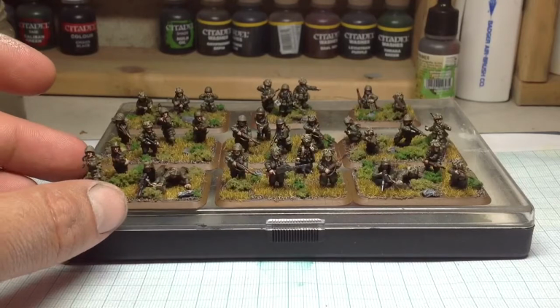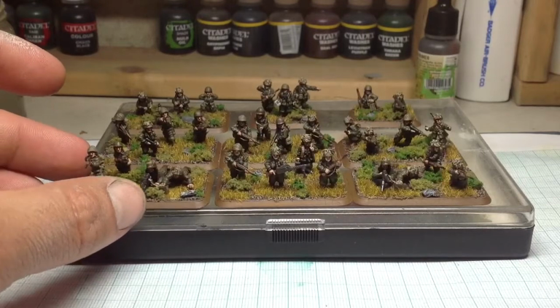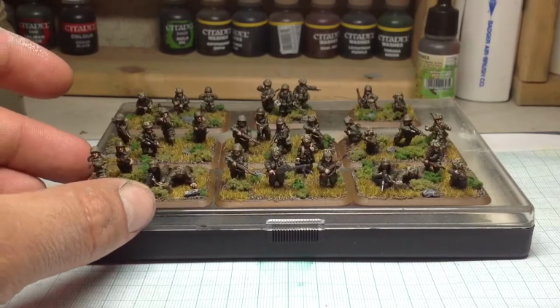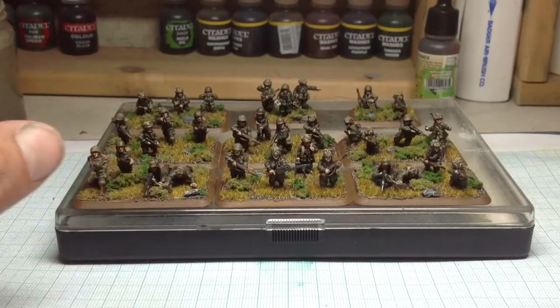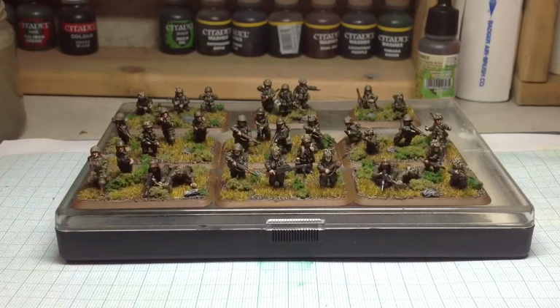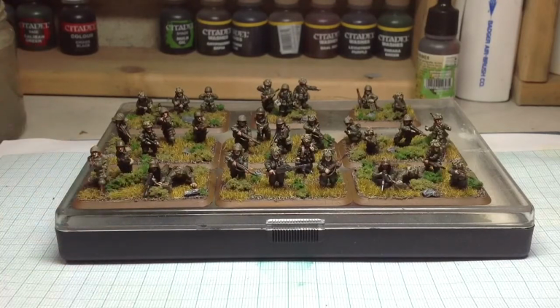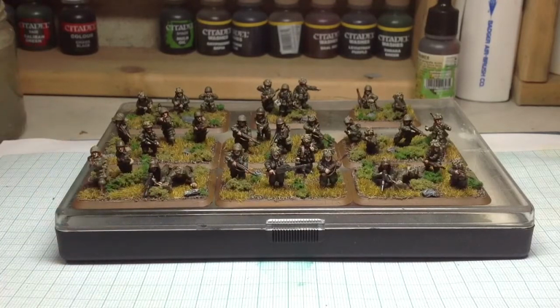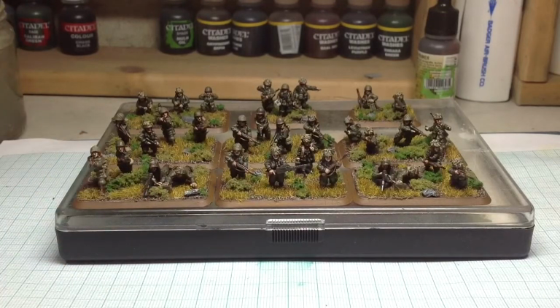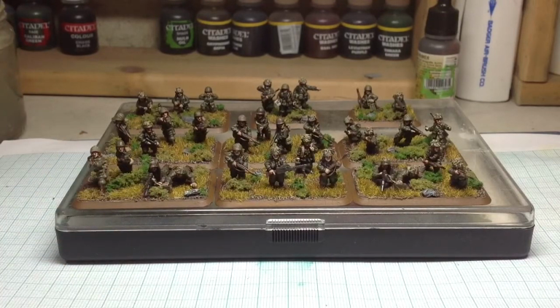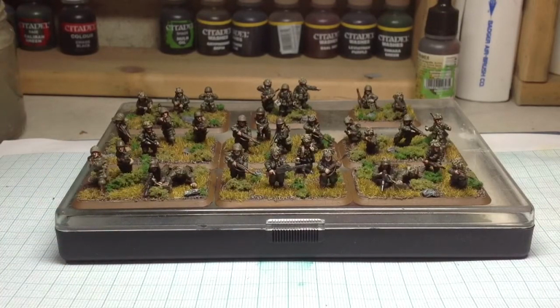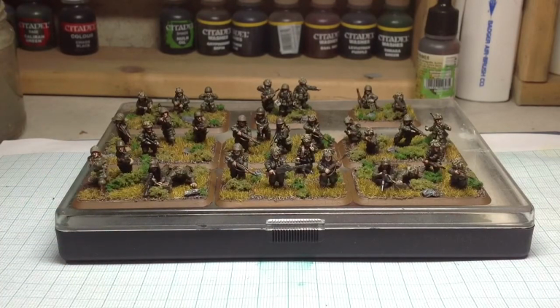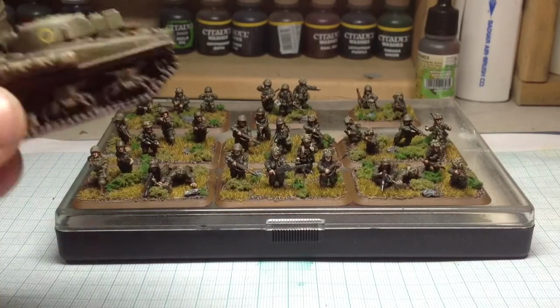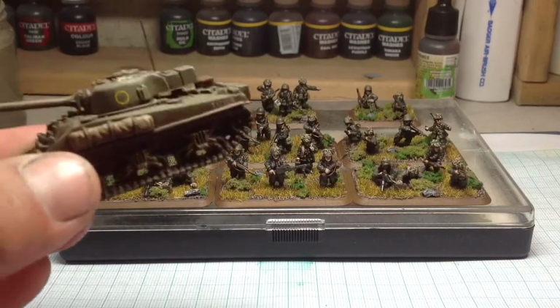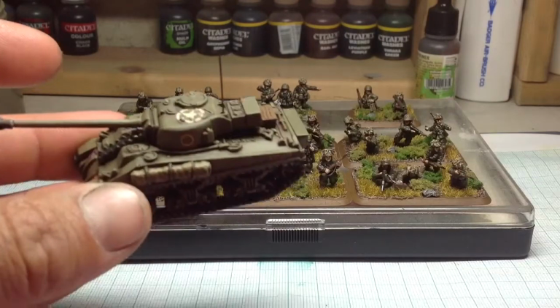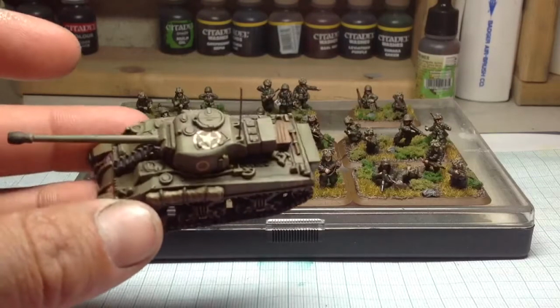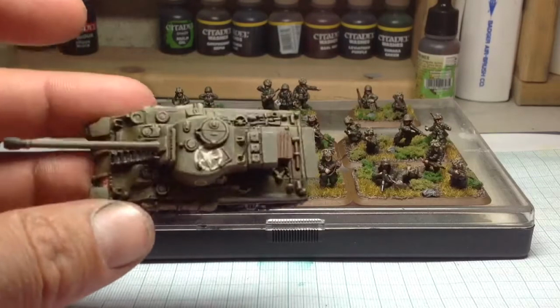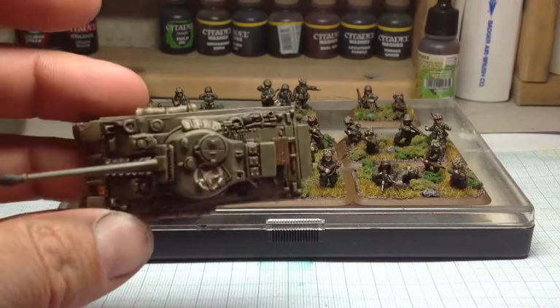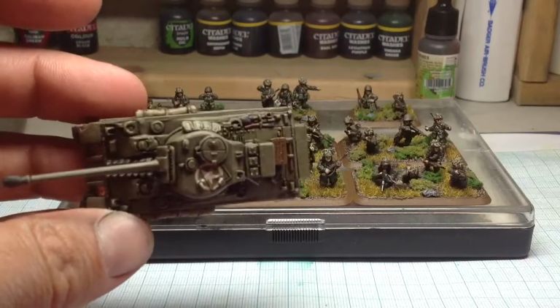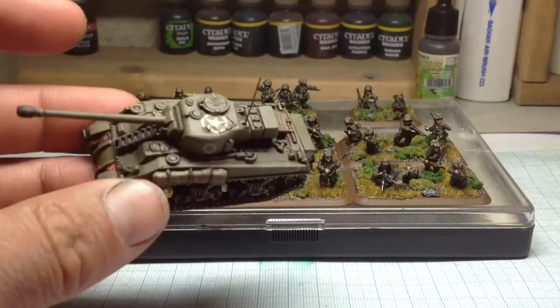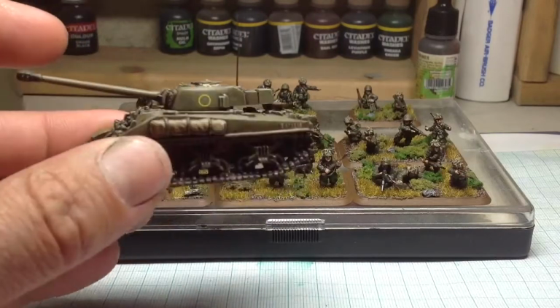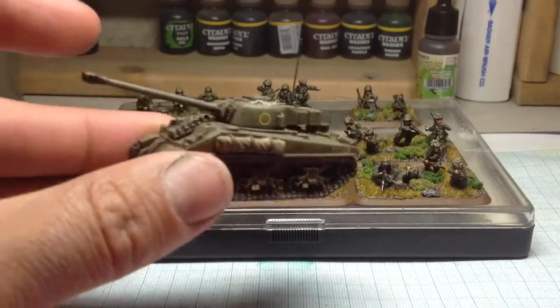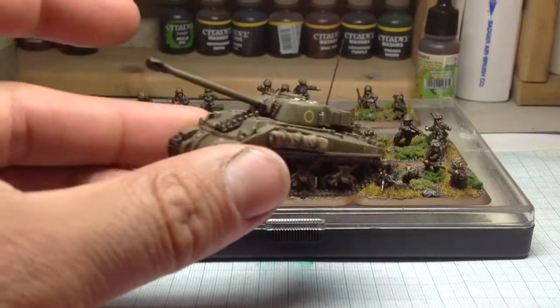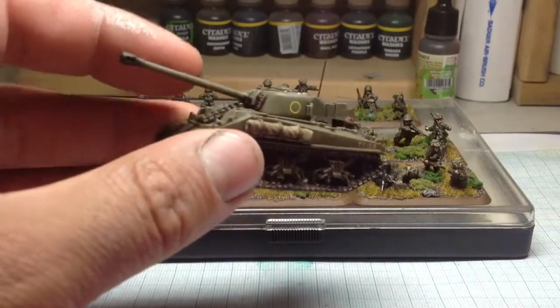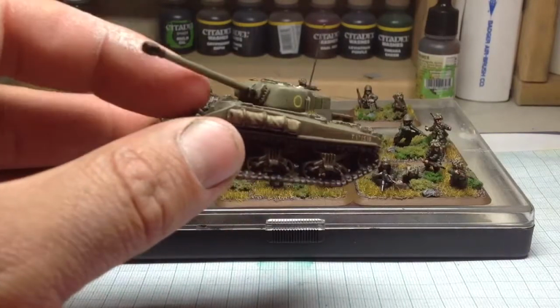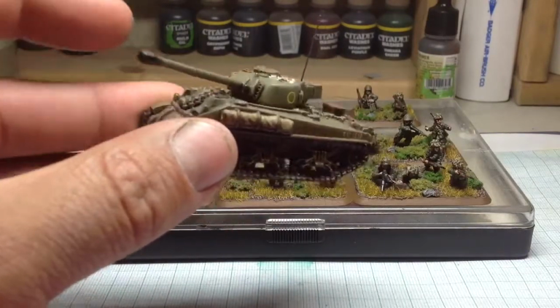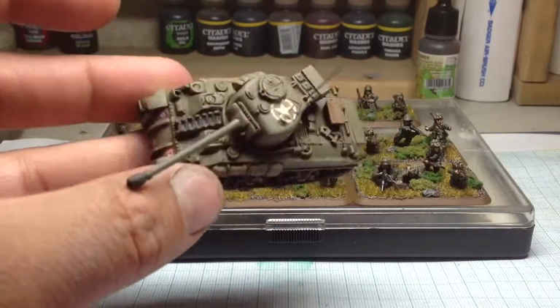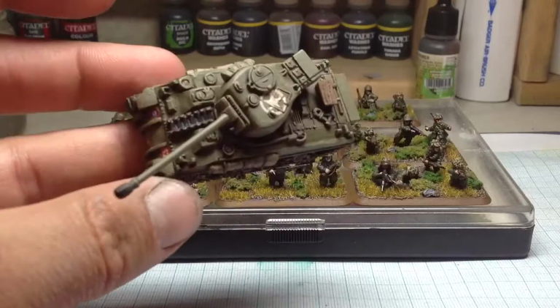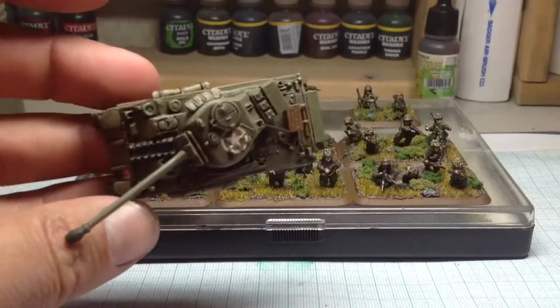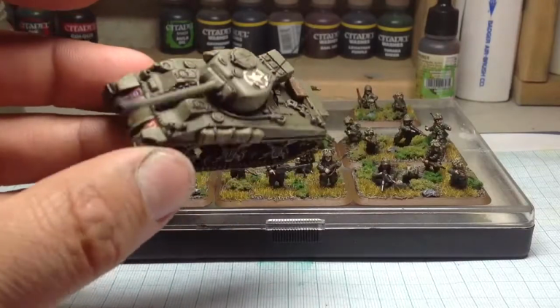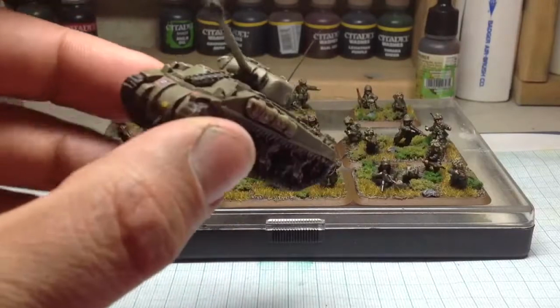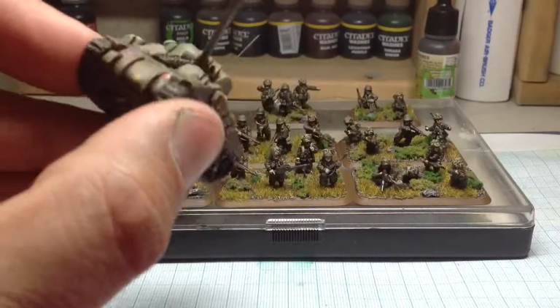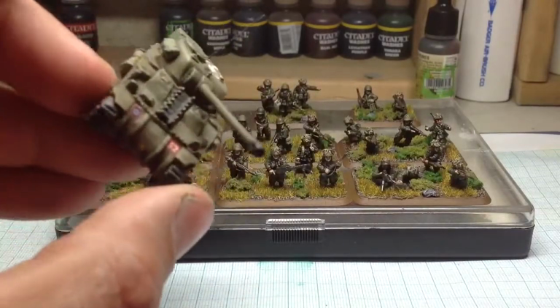So it's all the British forces finished now in this Open Fire box set — both British and American forces. This is one of the Fireflies. I've showed you these before.